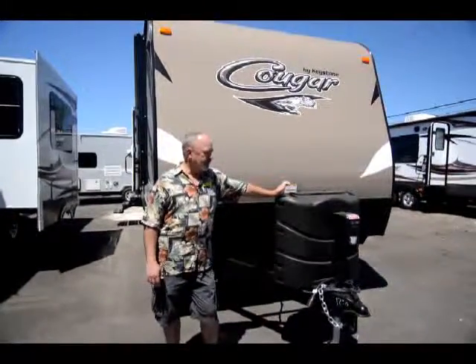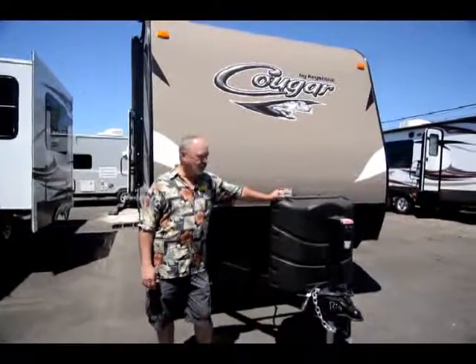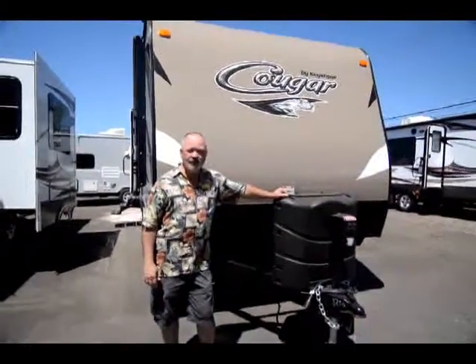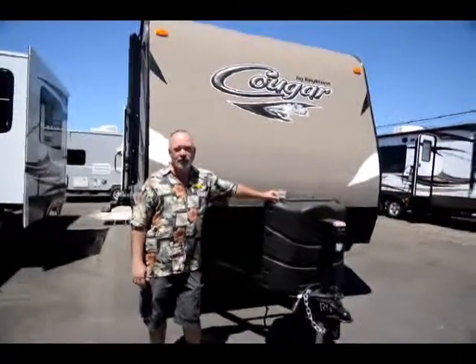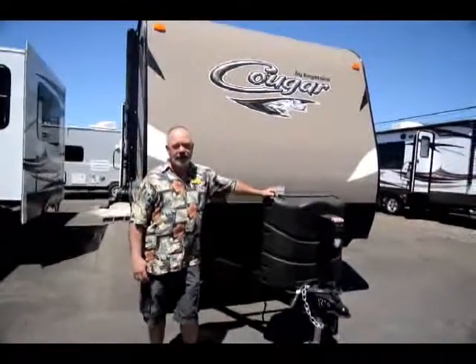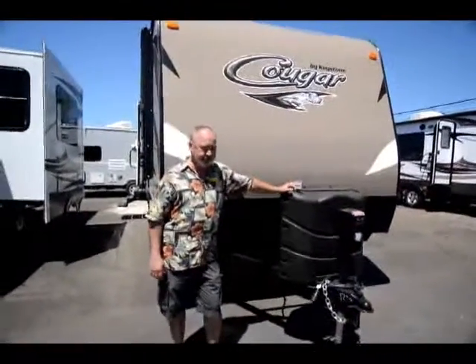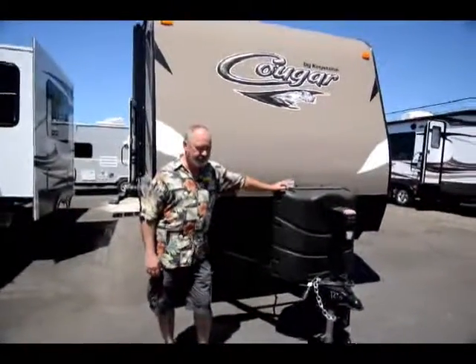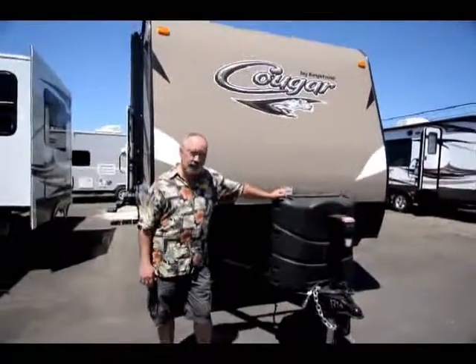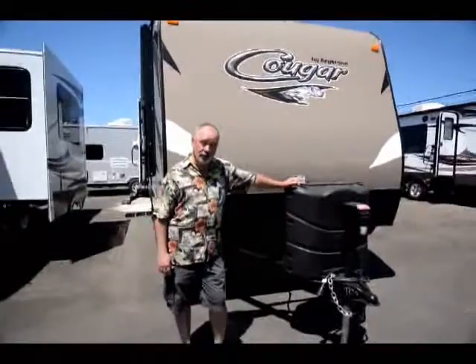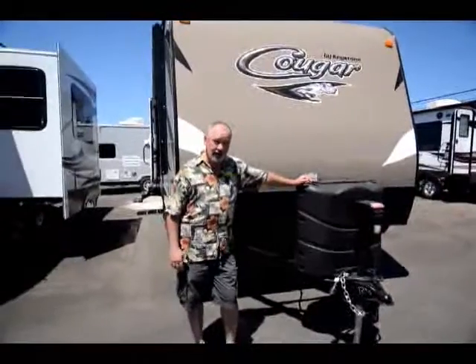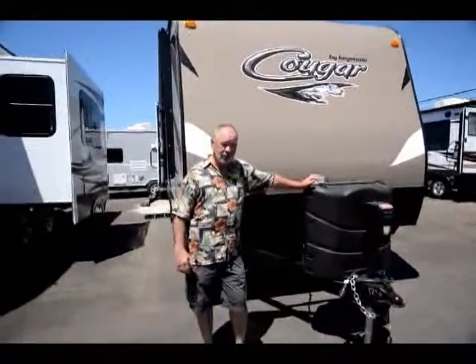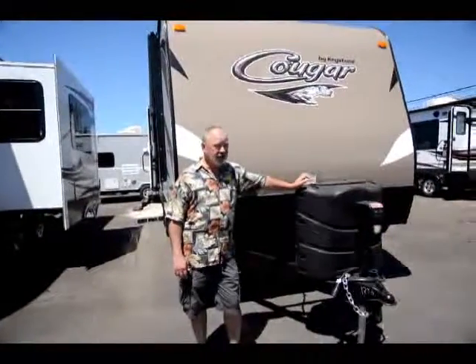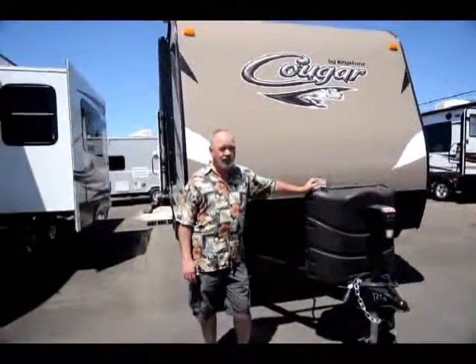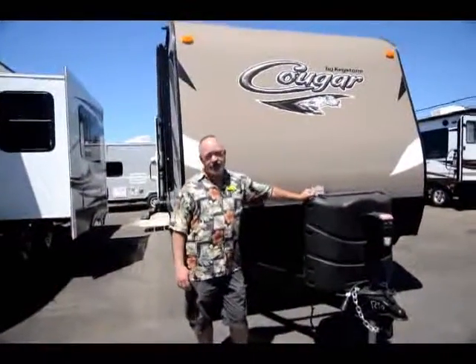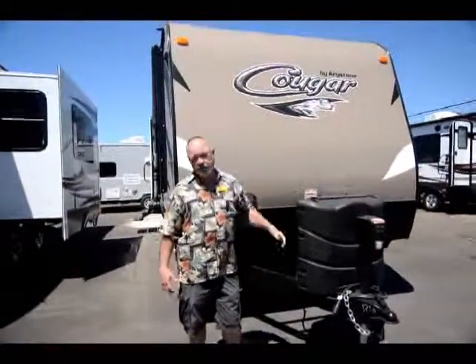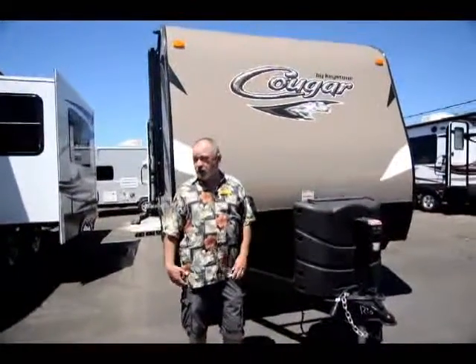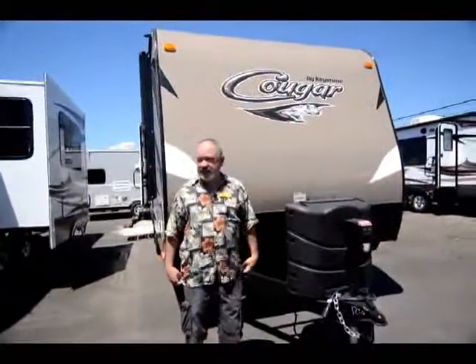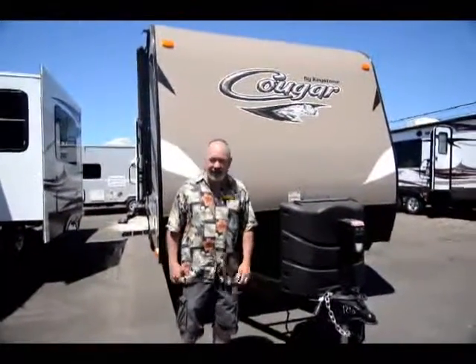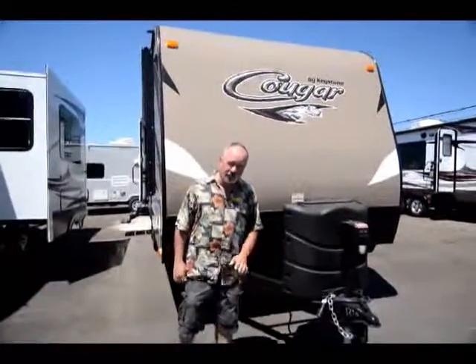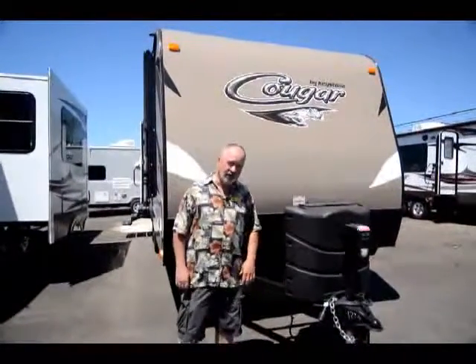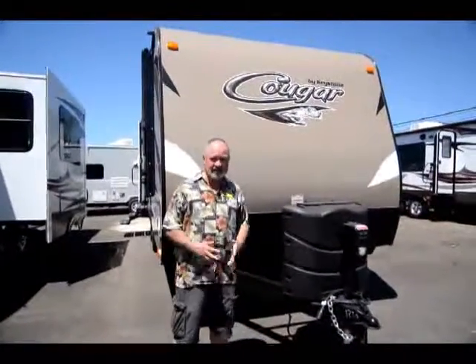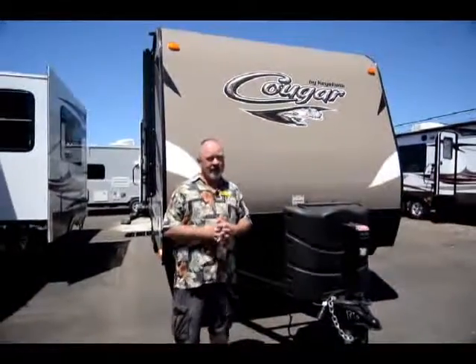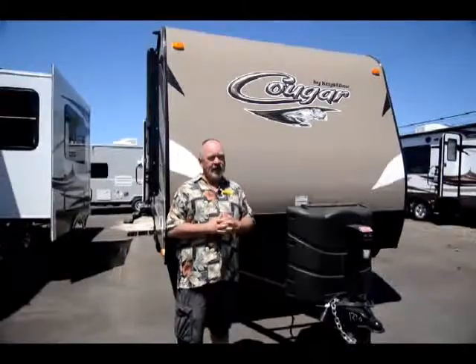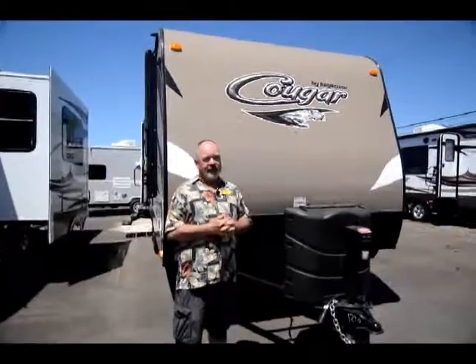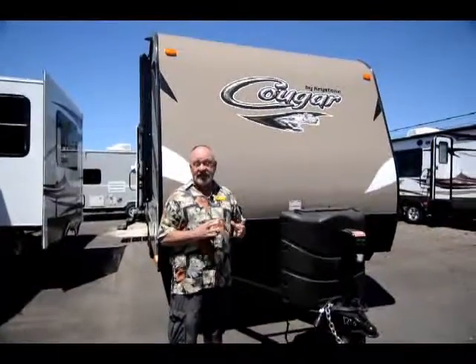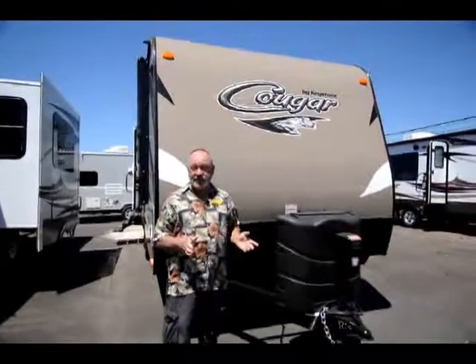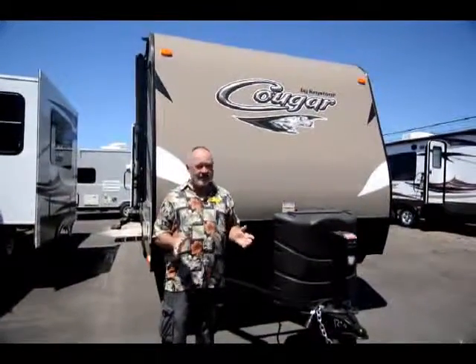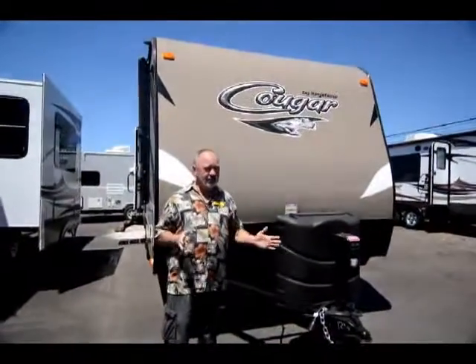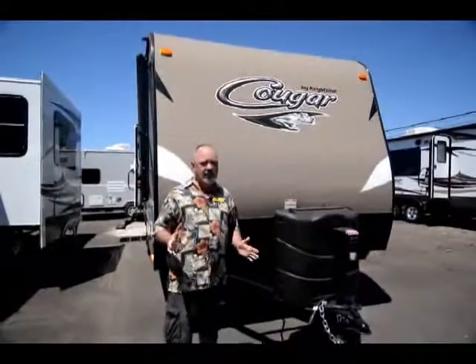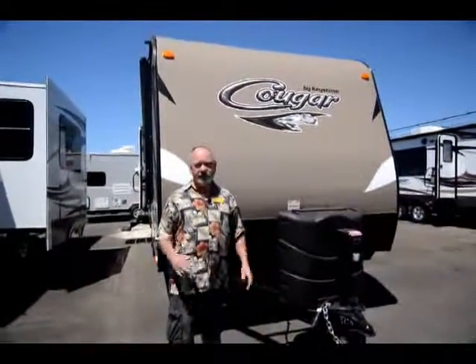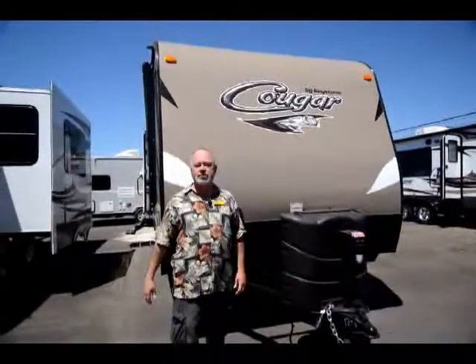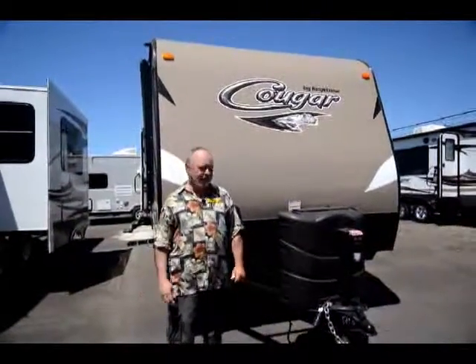It's a 21-foot Keystone Cougar. Really good floor plan — you'll see when we go inside, it's laid out really well. It has a slide out, and for the size of the unit, it's got a lot of usable space.